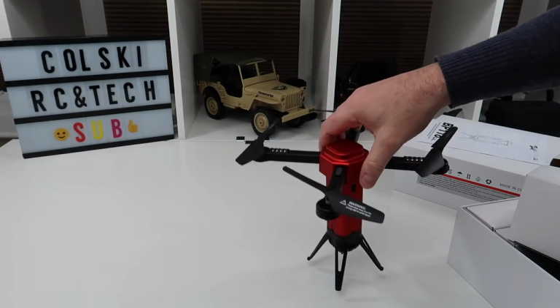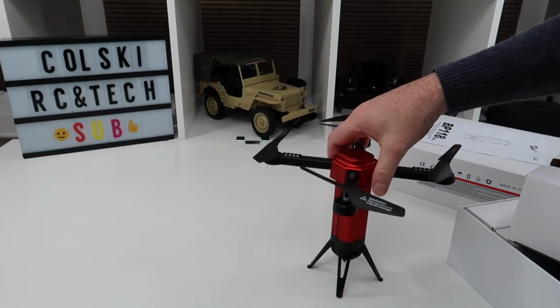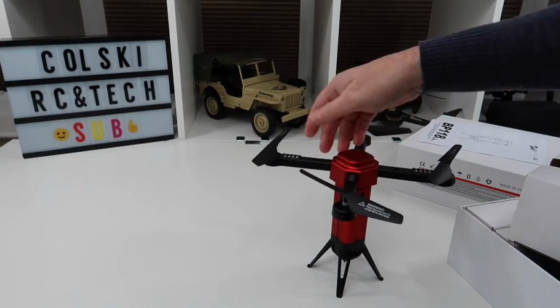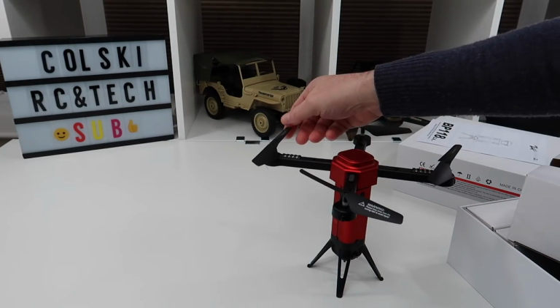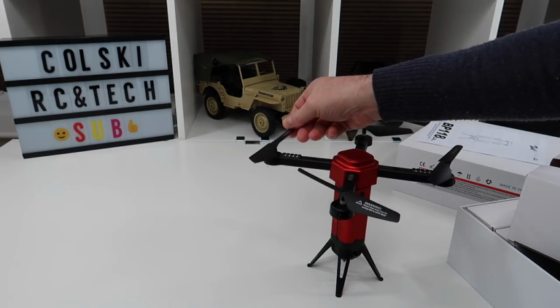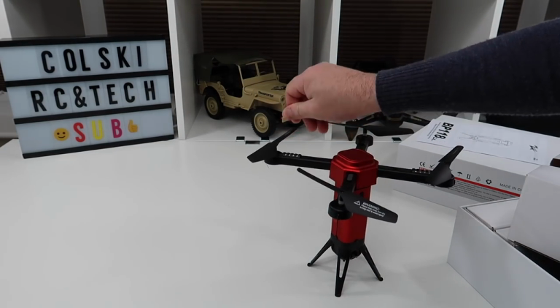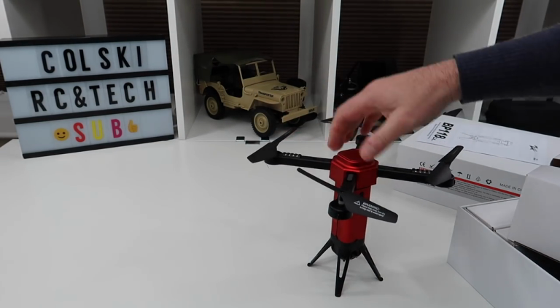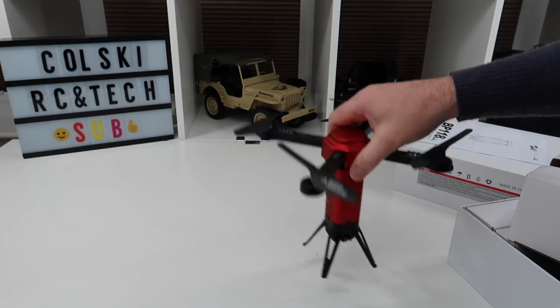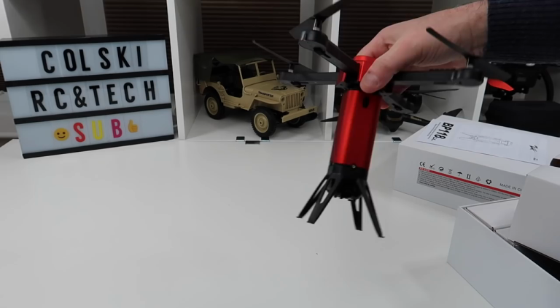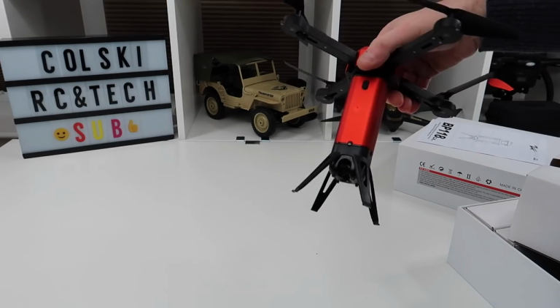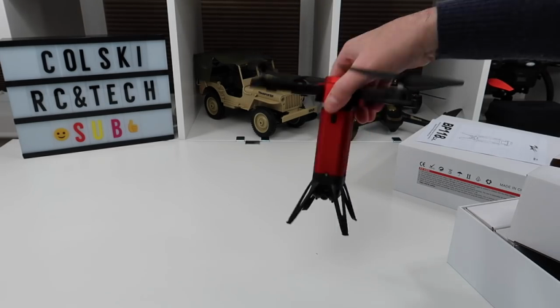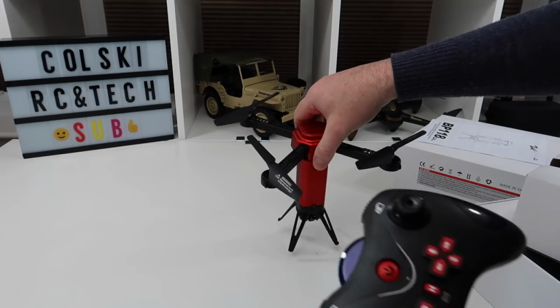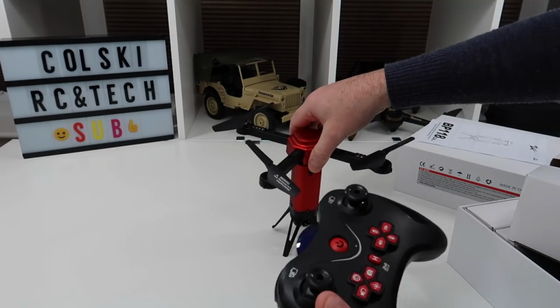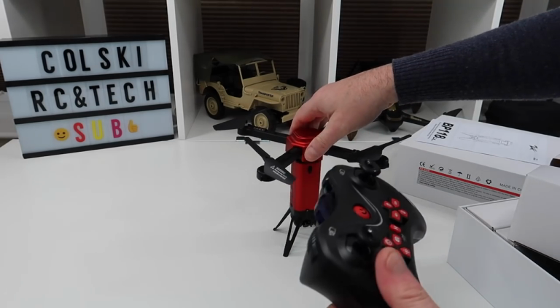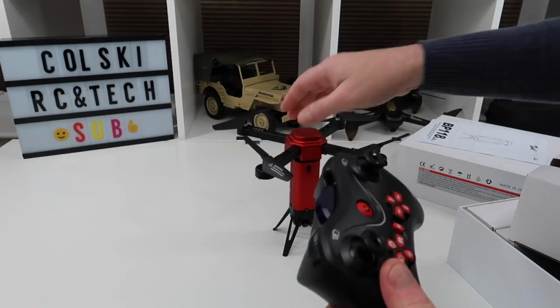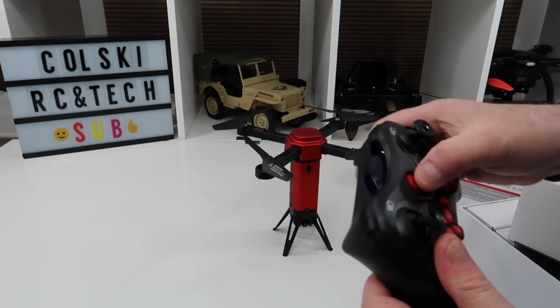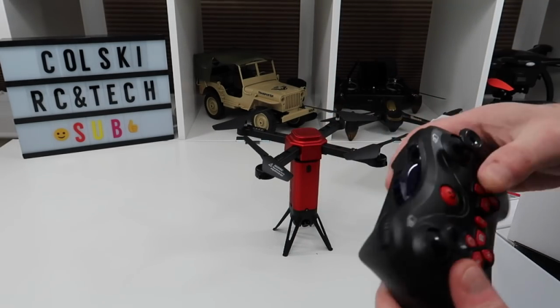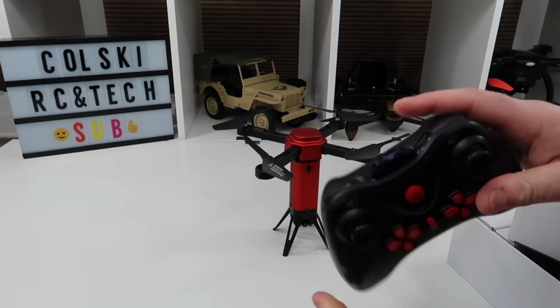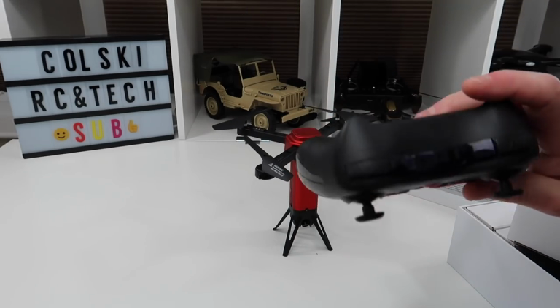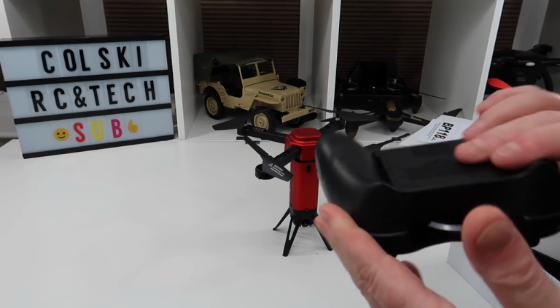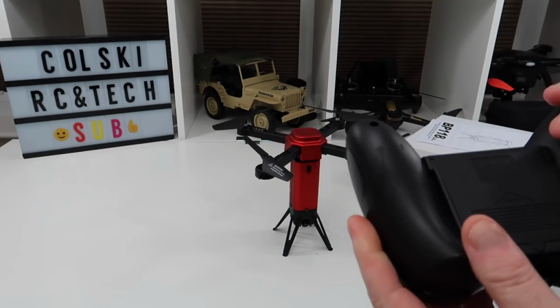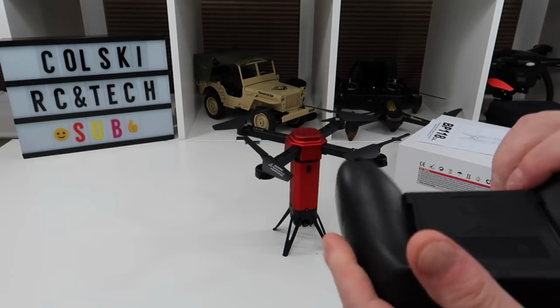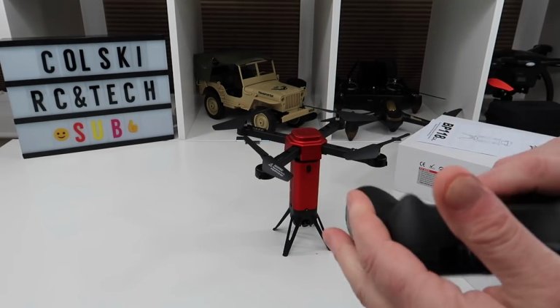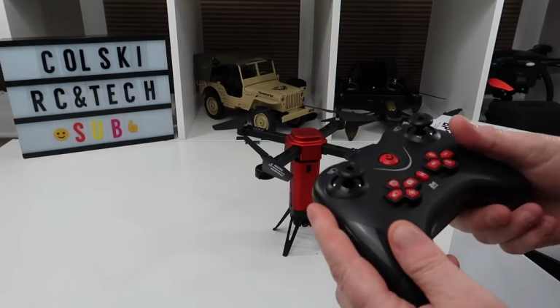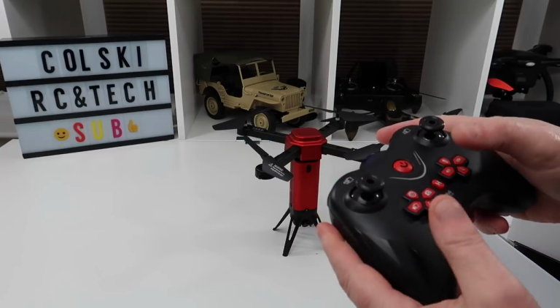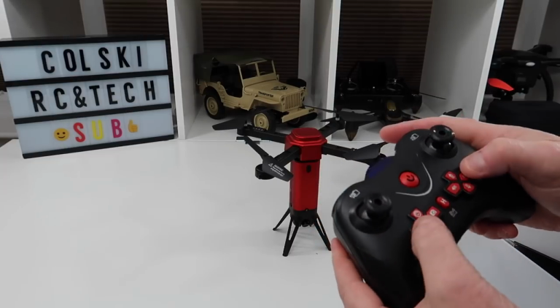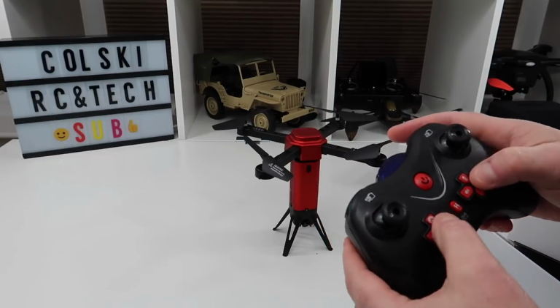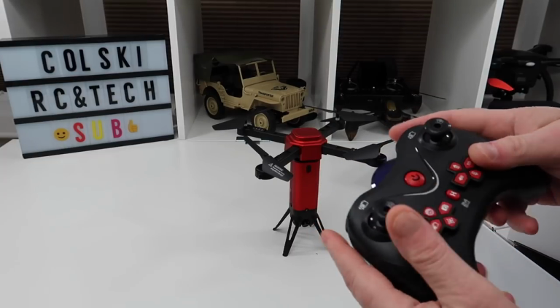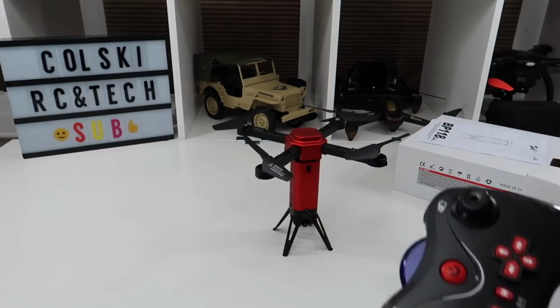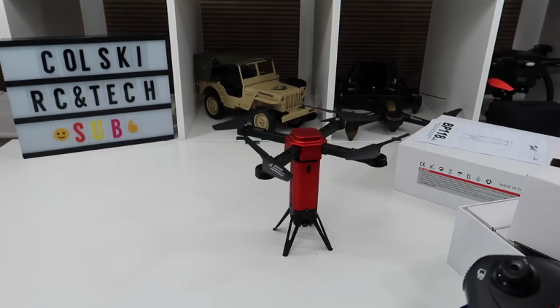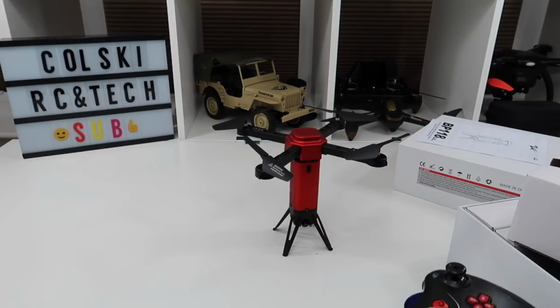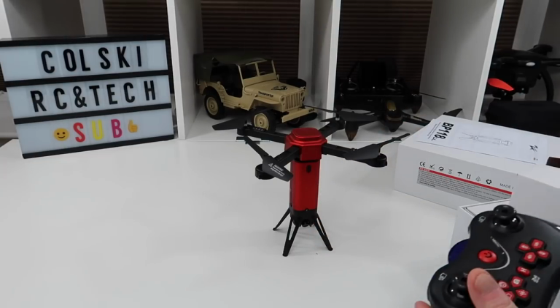It comes with the controller — as you can see it's been flown twice, just for the review. It comes with all the spare props, everything in the box. The only thing that doesn't come with it is batteries for the controller, but you get the full set of instructions and all the spares.